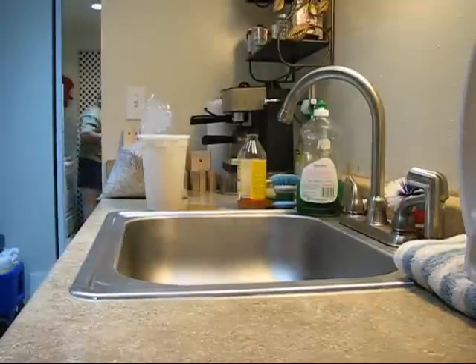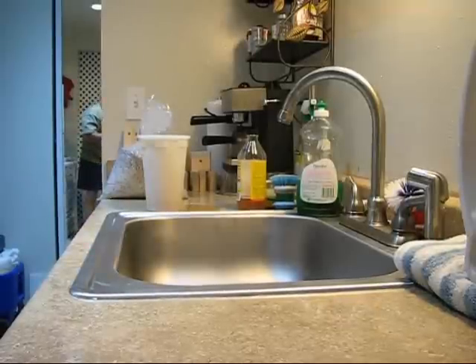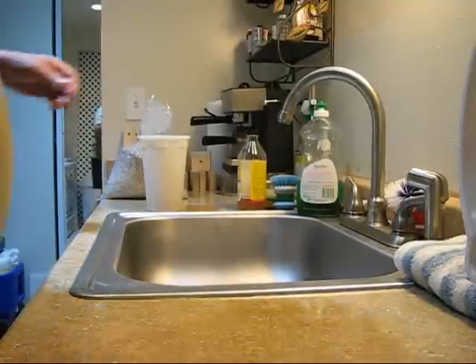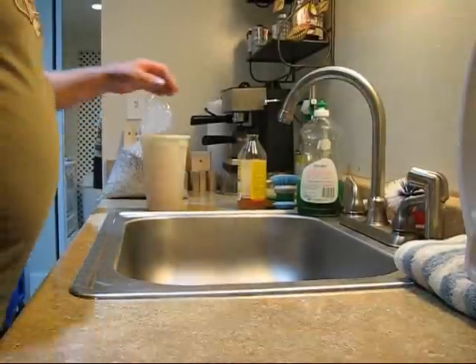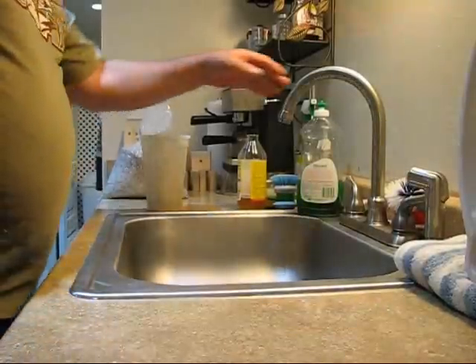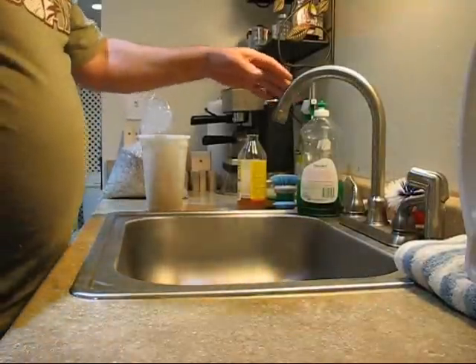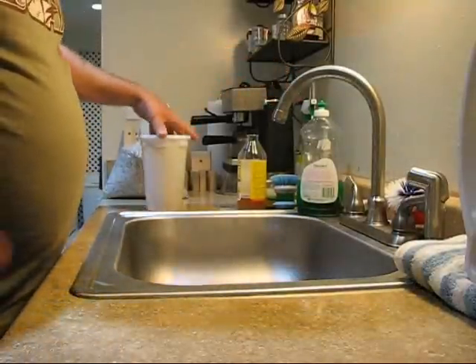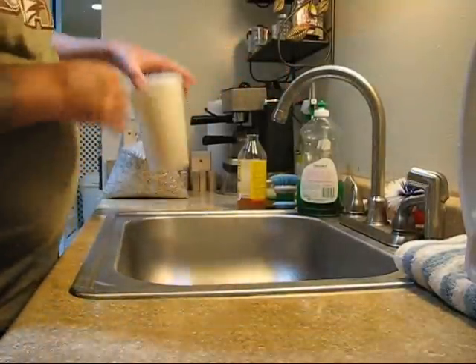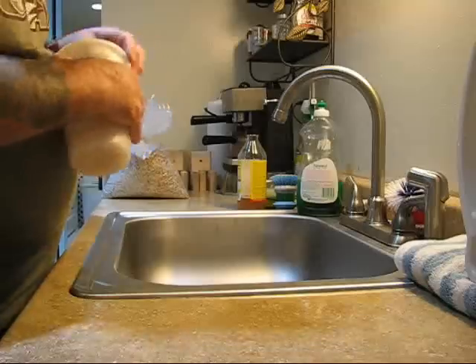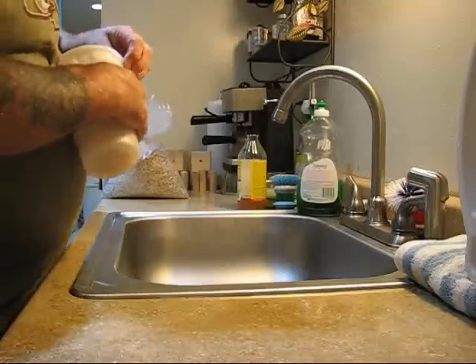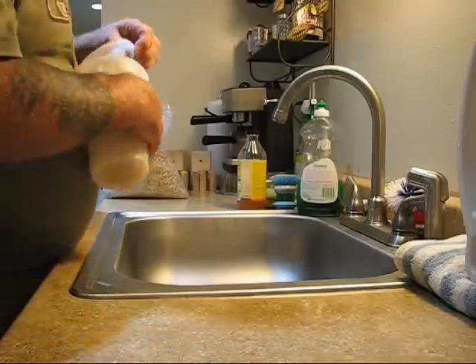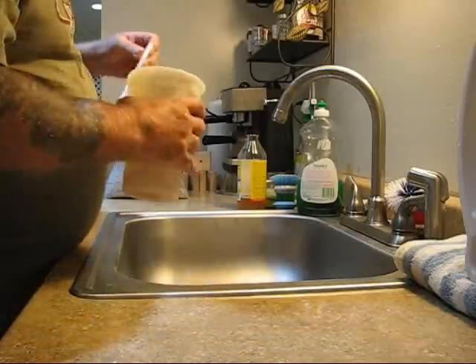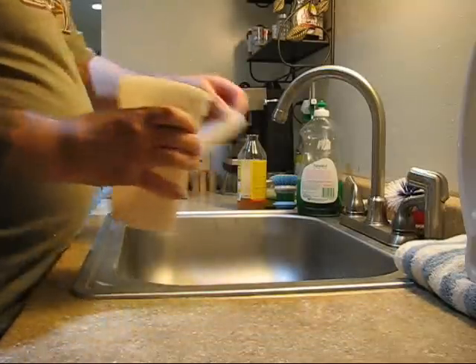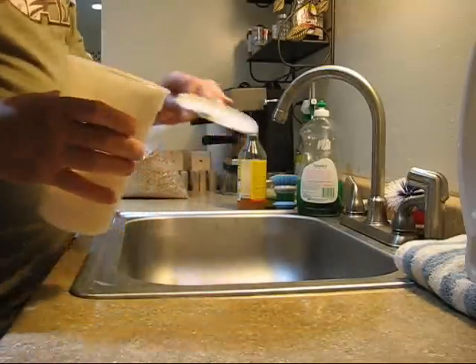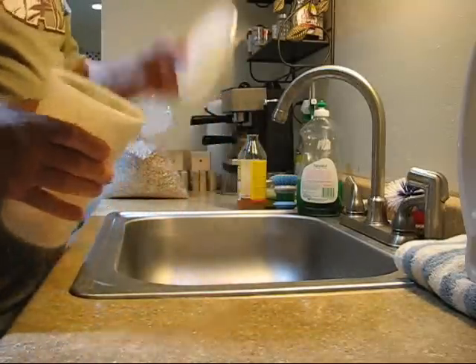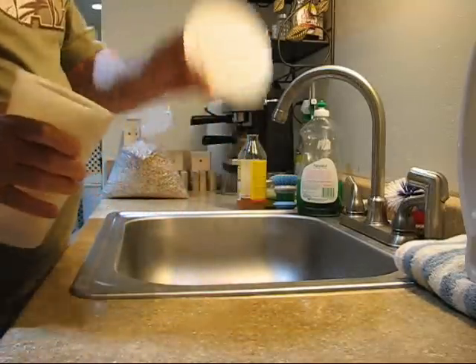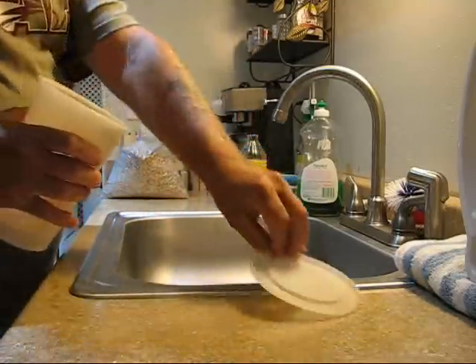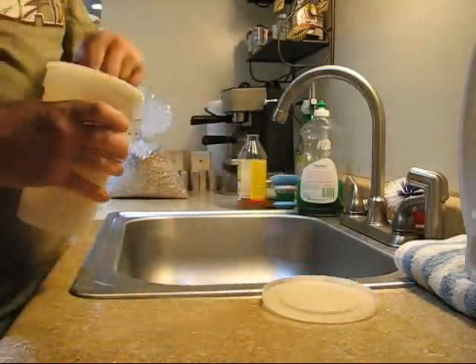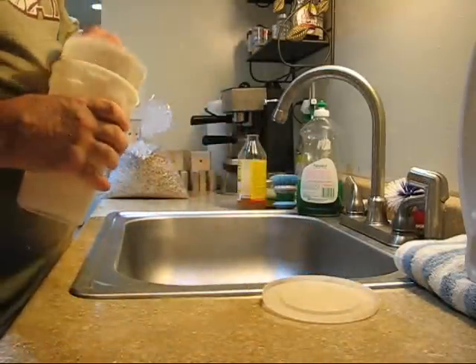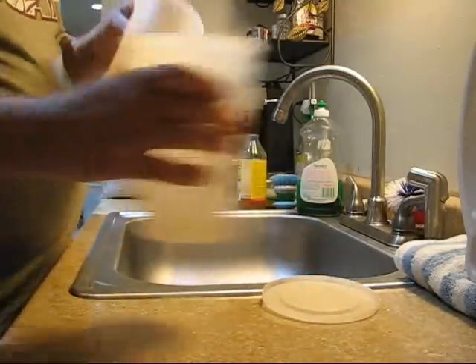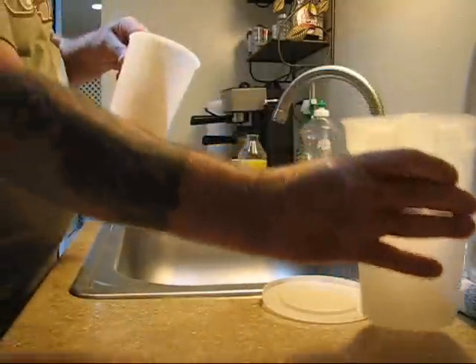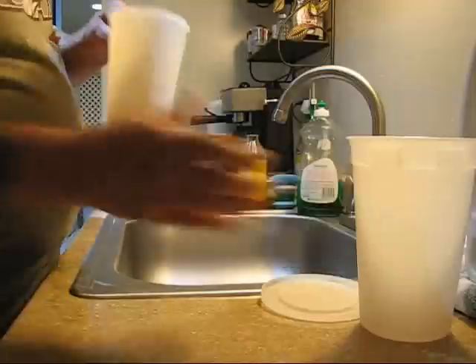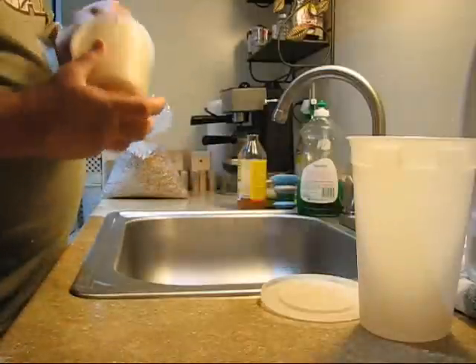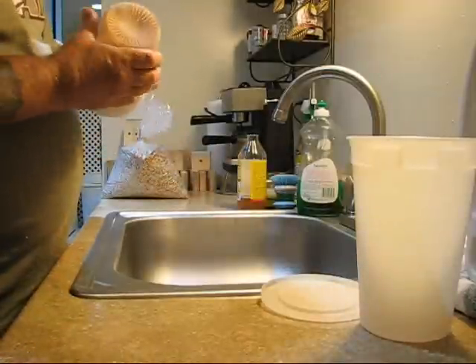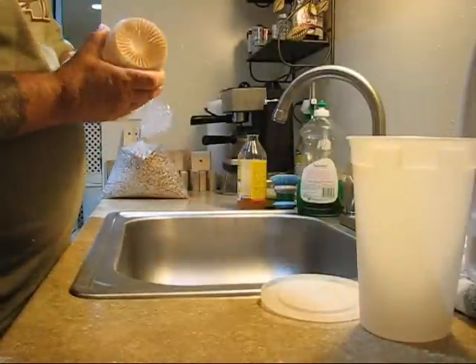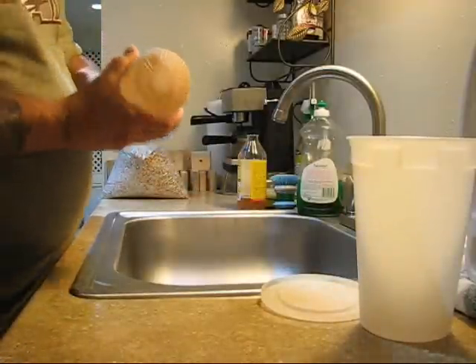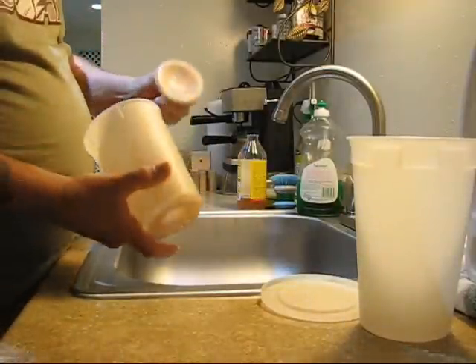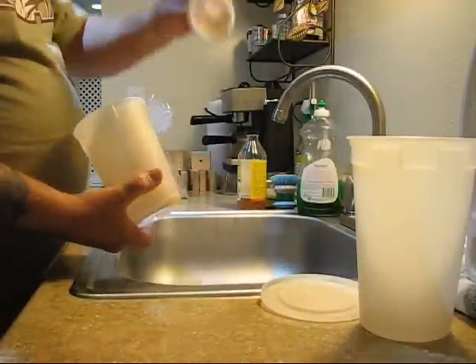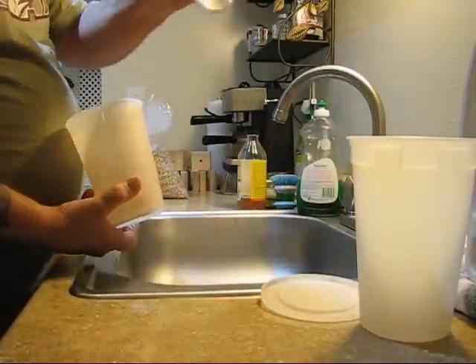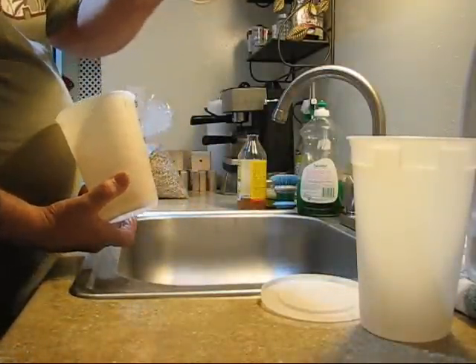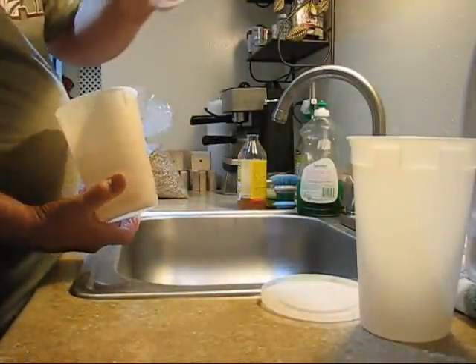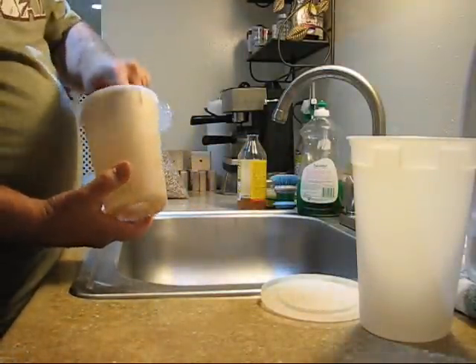Let's see if we can do a quick show on how to do the sprouts here. This is the Easy Sprouter — the leg, main bowl, strainer bowl — so you can see it has a little bottom for the small seeds.